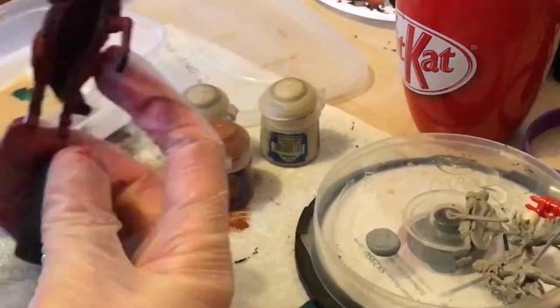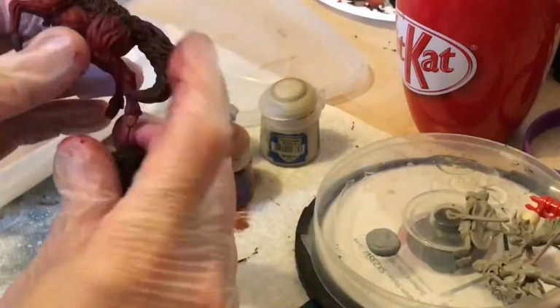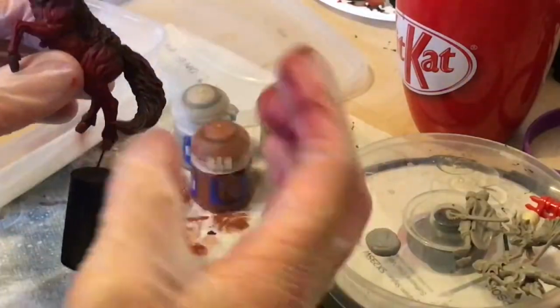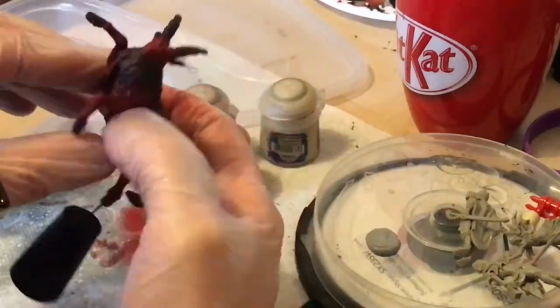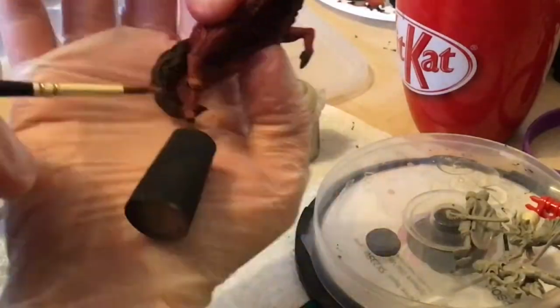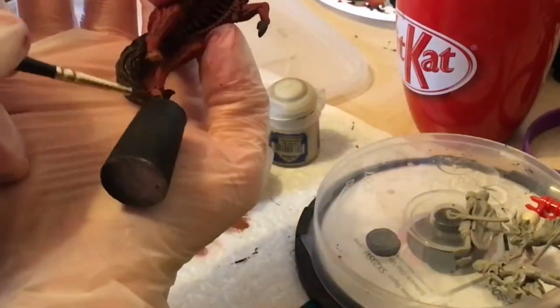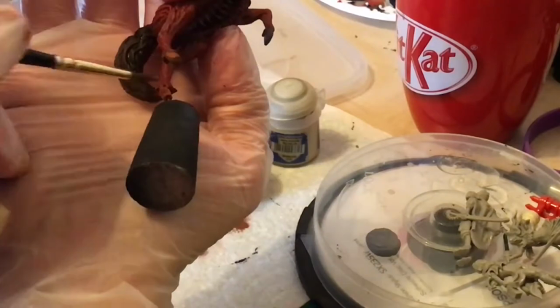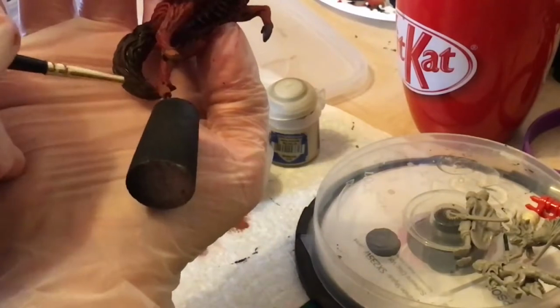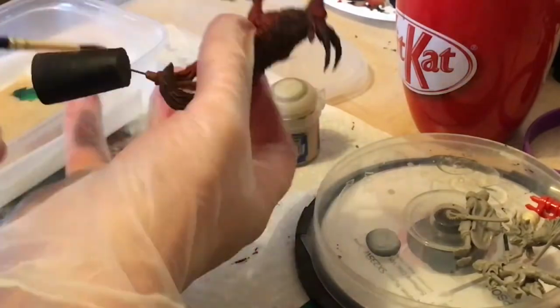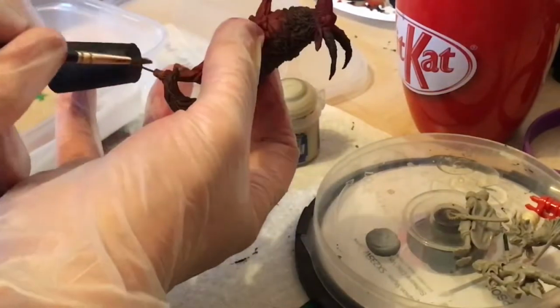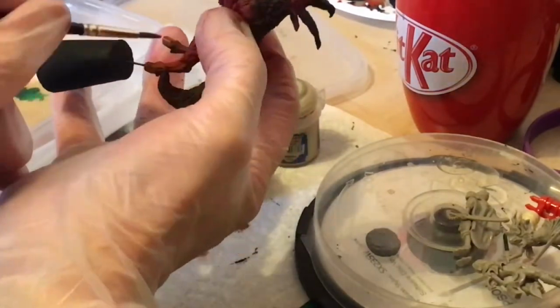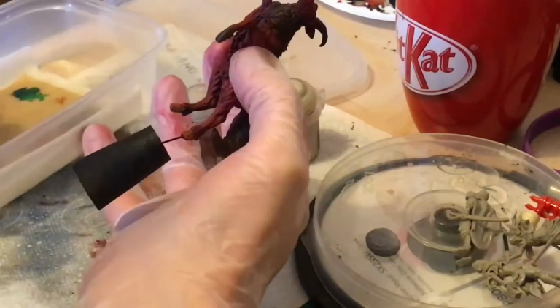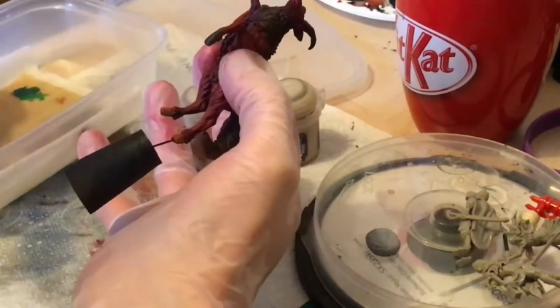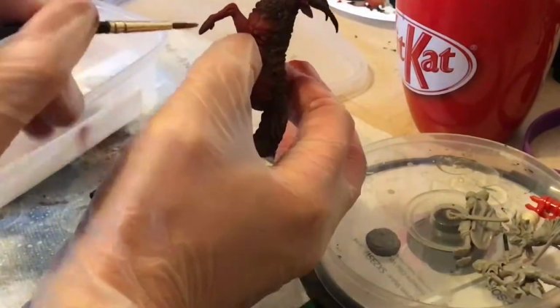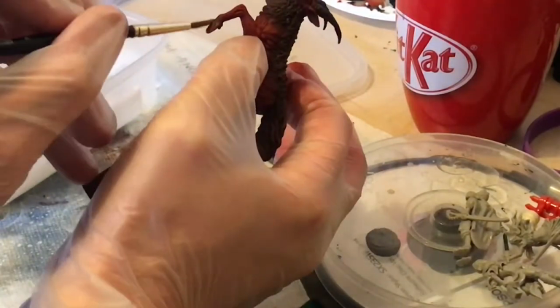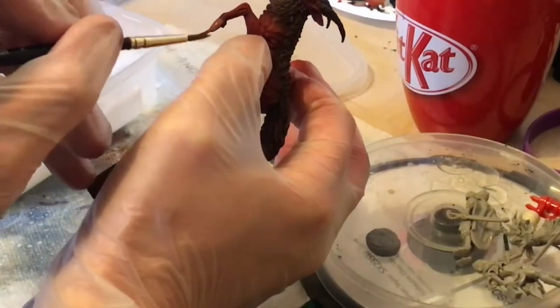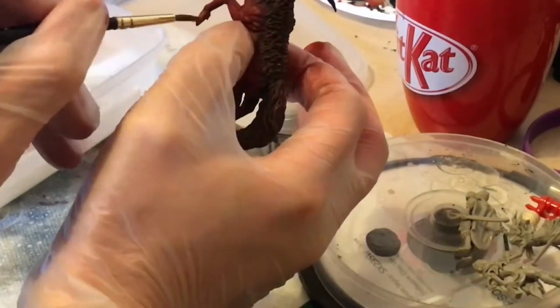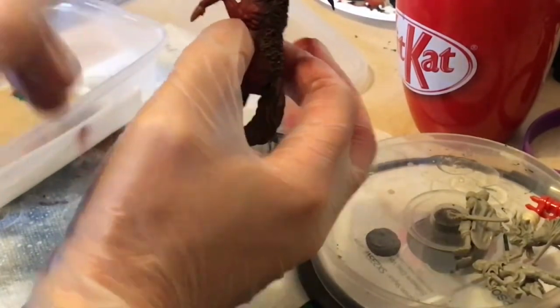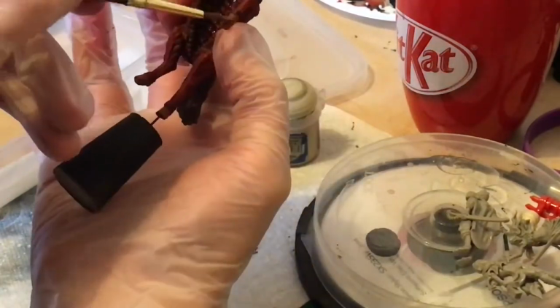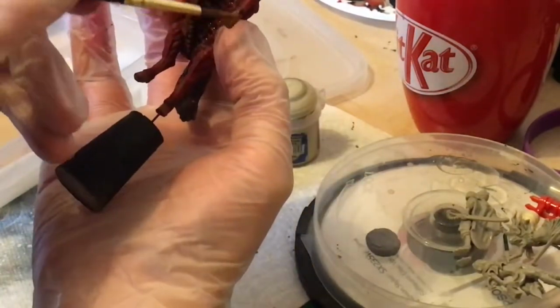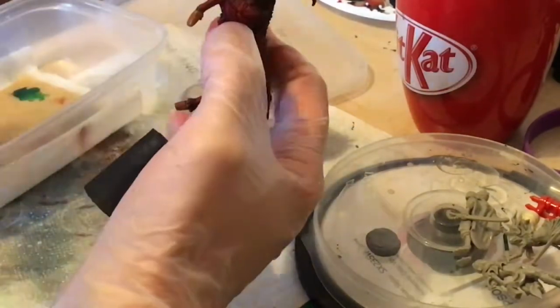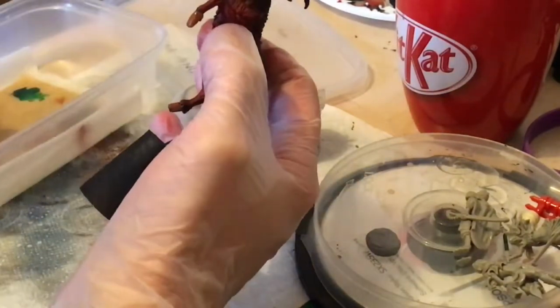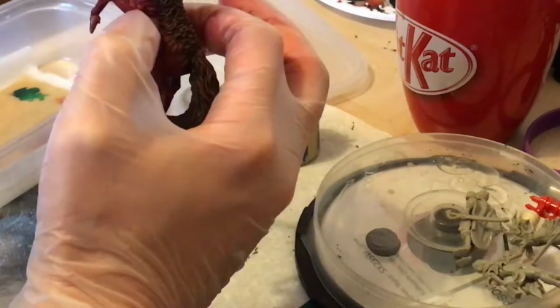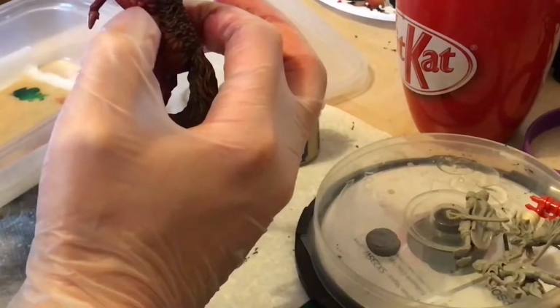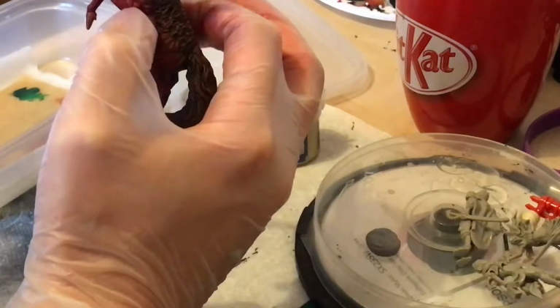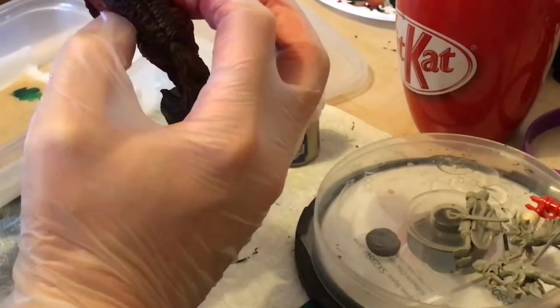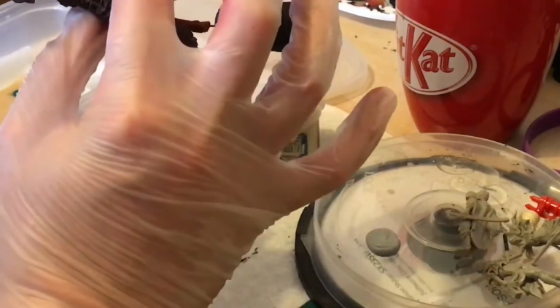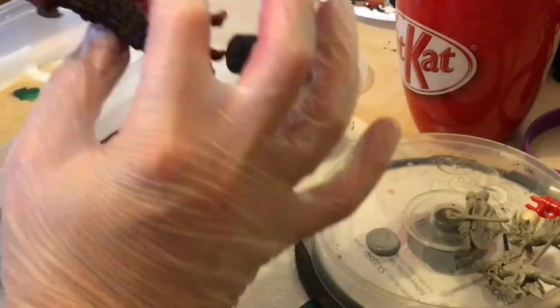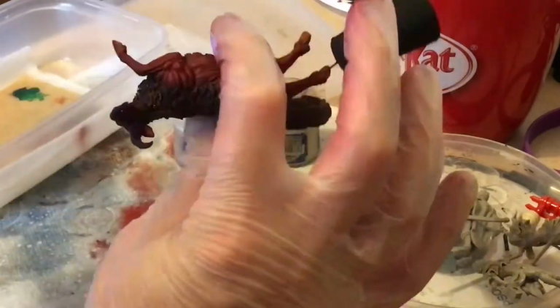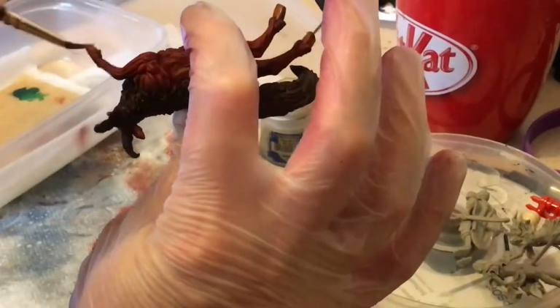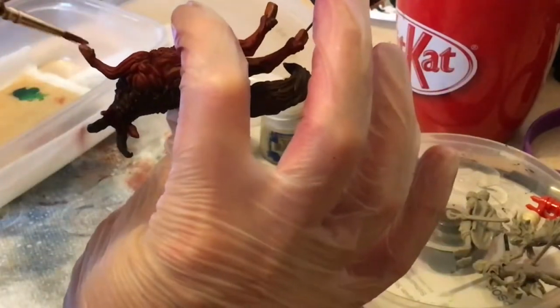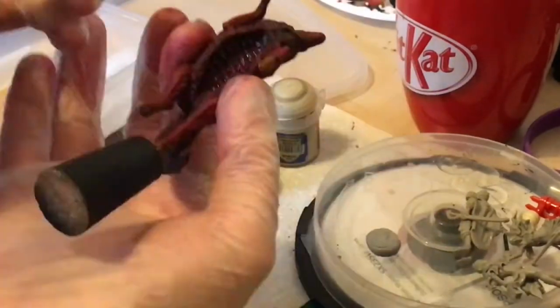I then wet blended from Scrag Brown to Talarans Sand to Ushabti Bone for the hoofs and horns on the antelope's head.